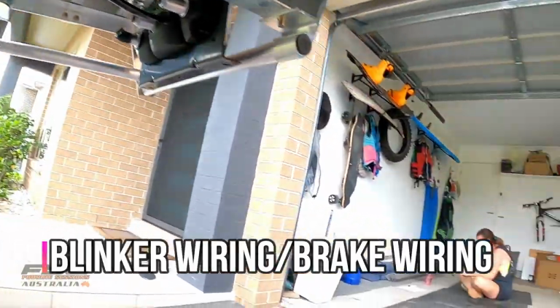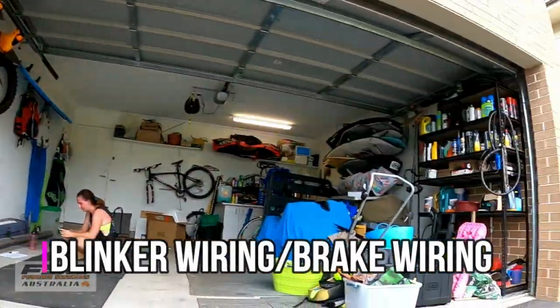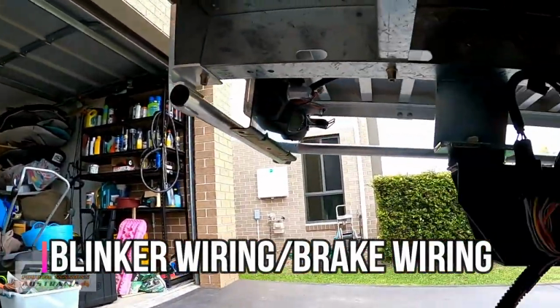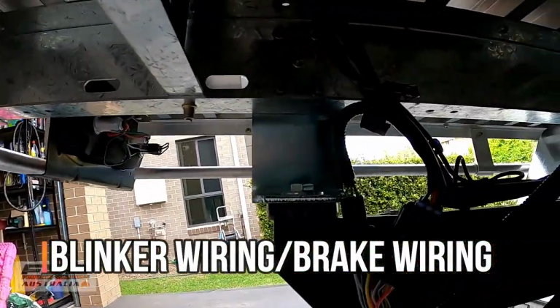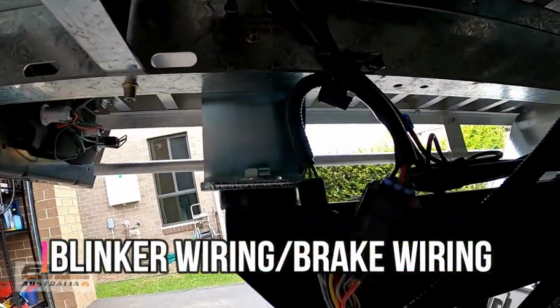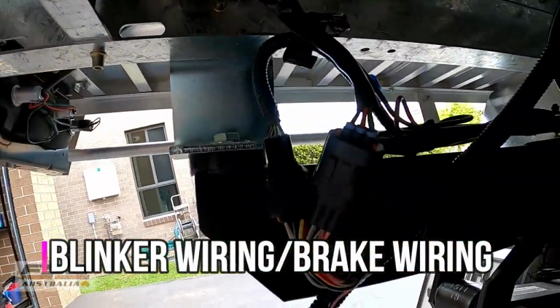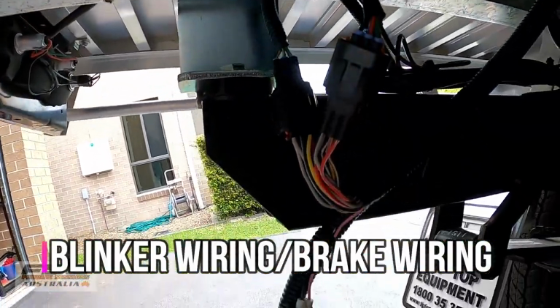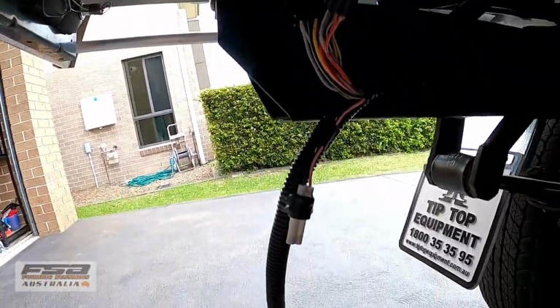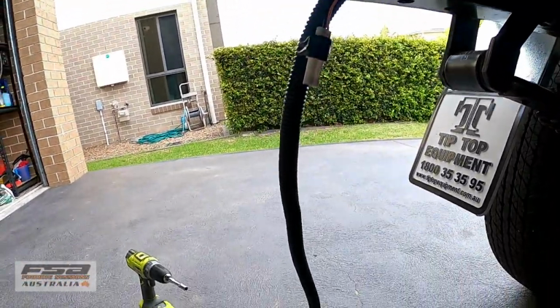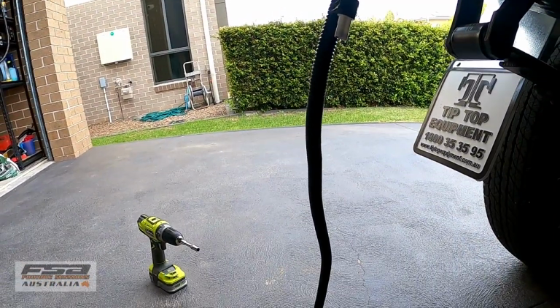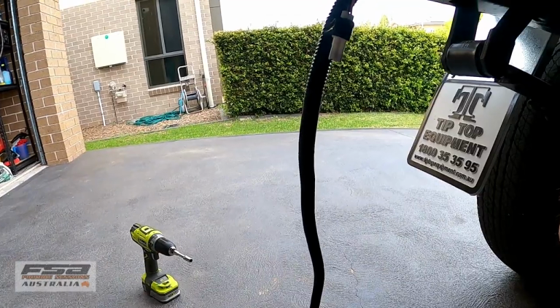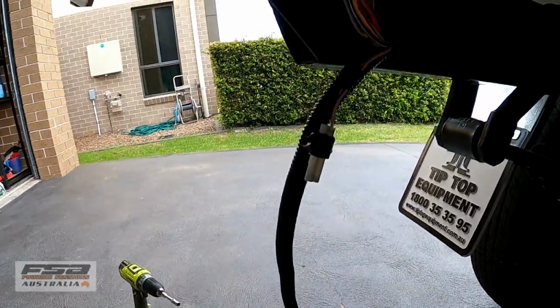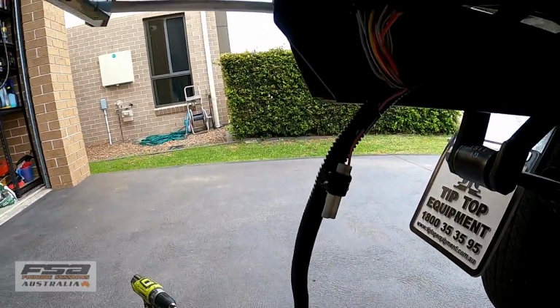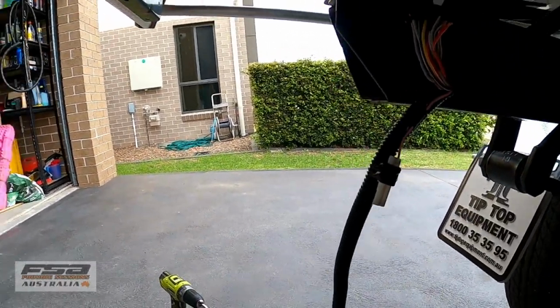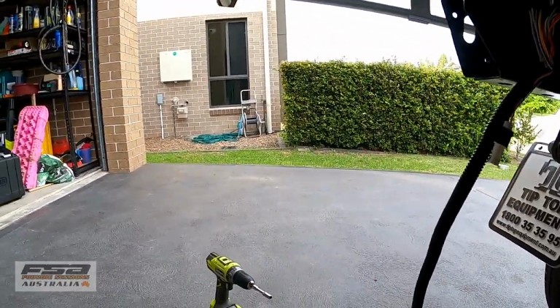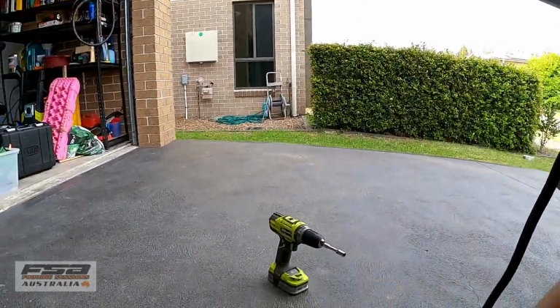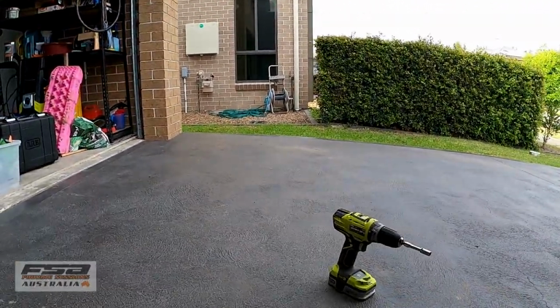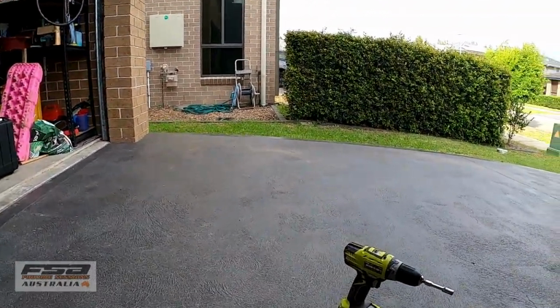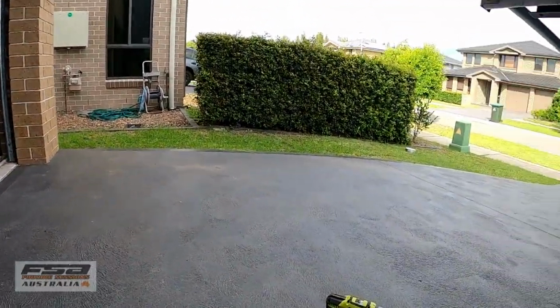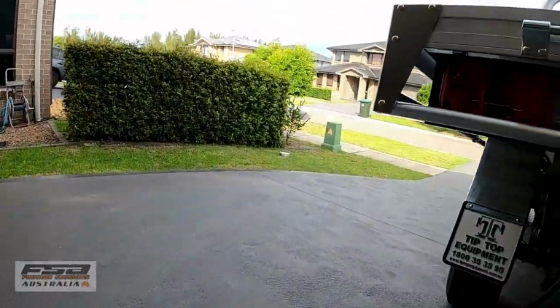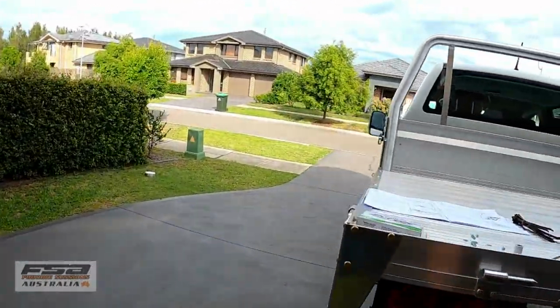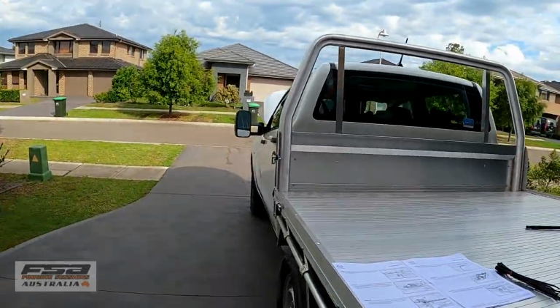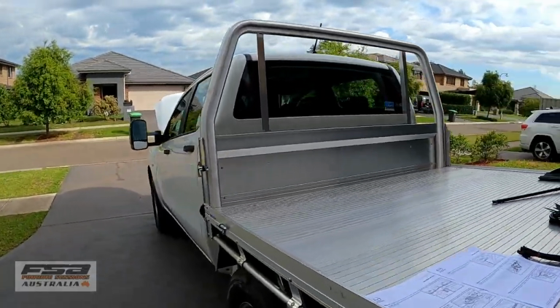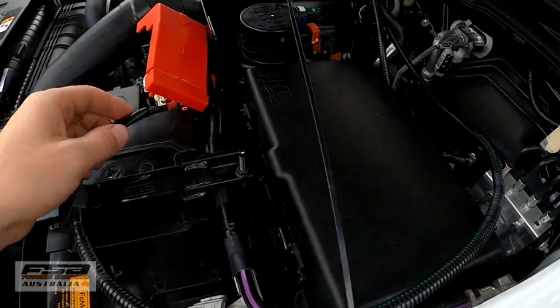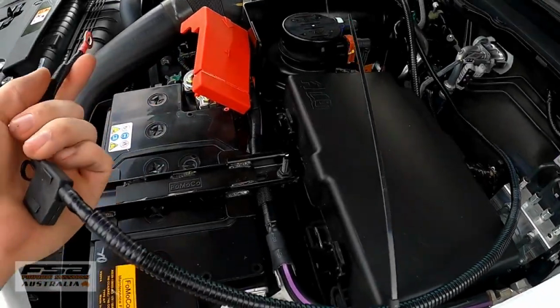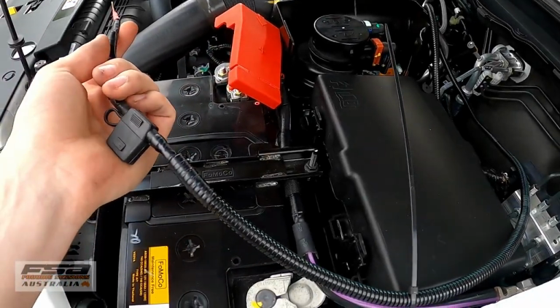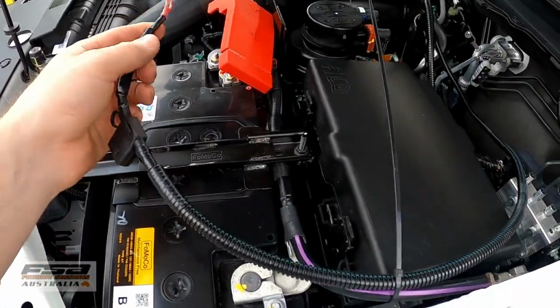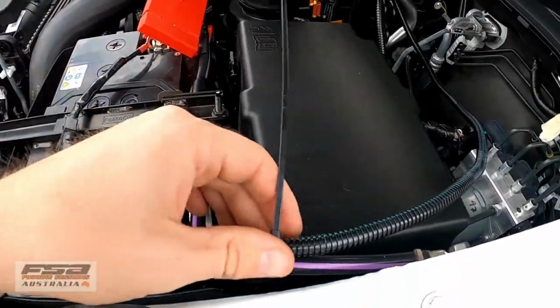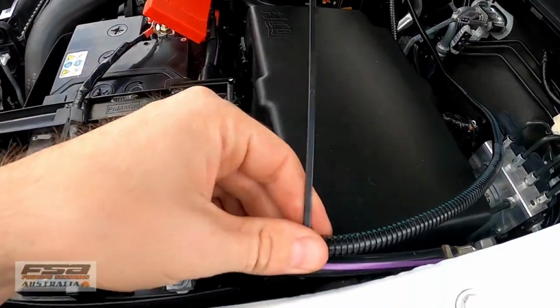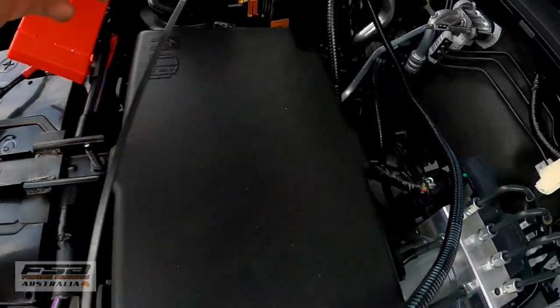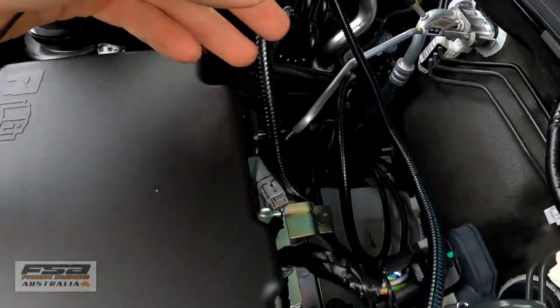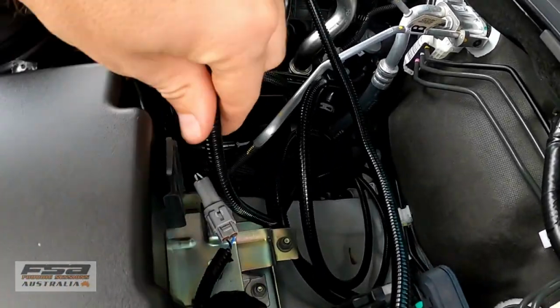You just plug it straight into your blinker wiring like so on both sides, and the back is all wired up. Now we're gonna head to the battery and plug it in that end. That's your power wire — cable tied it there just so I don't pull too much through.